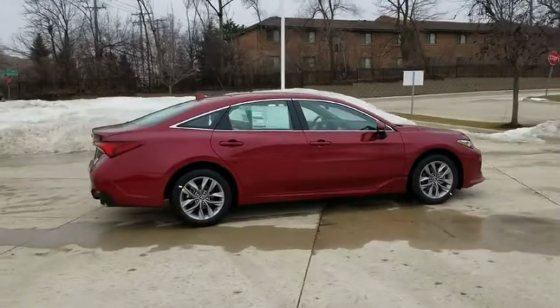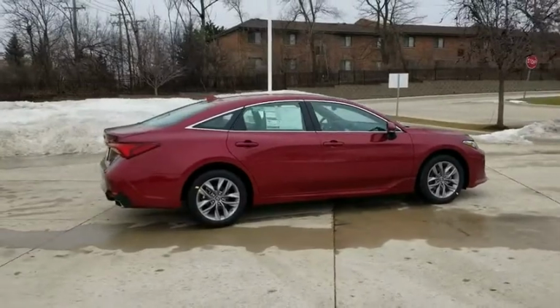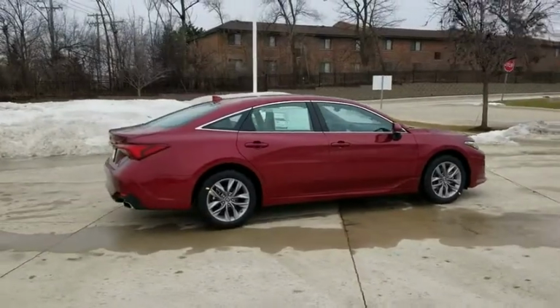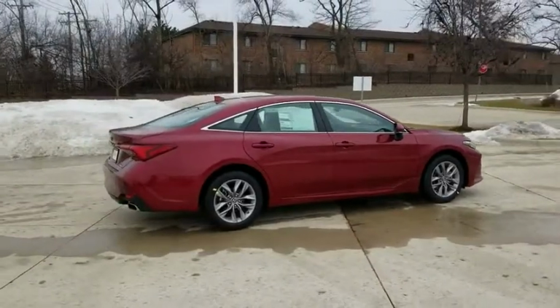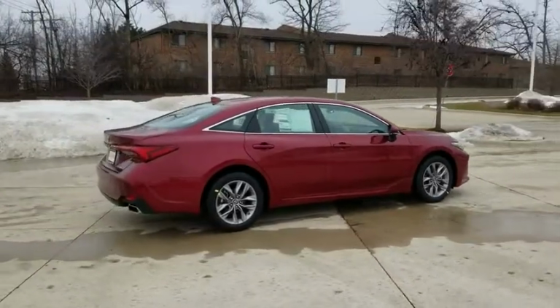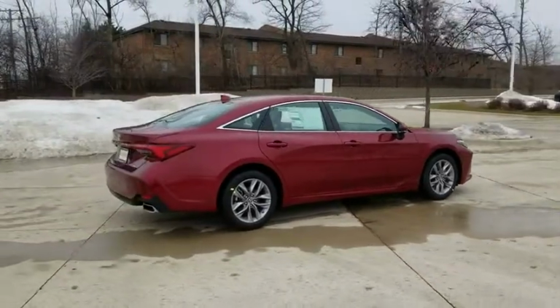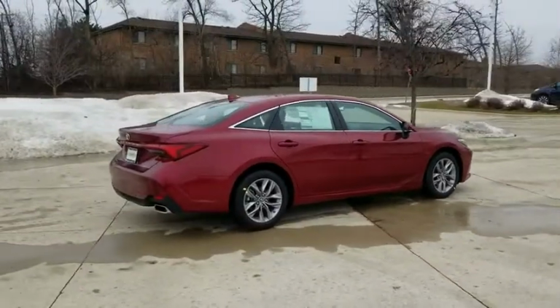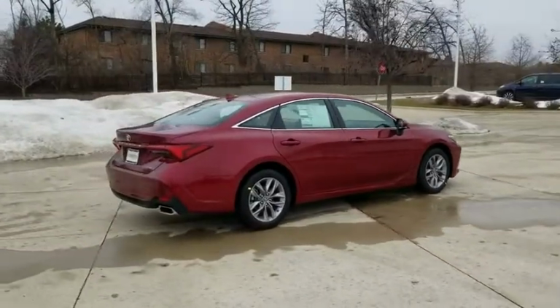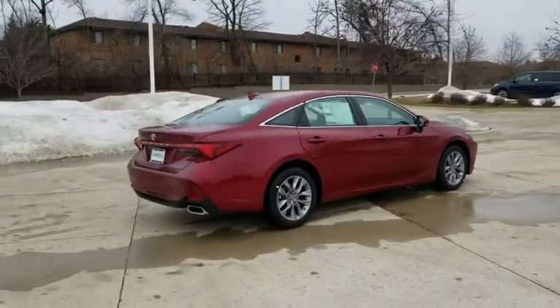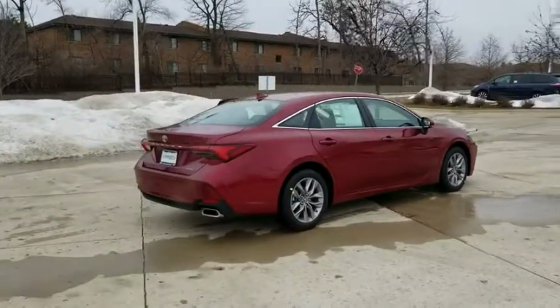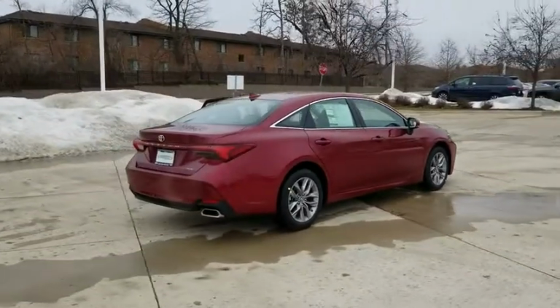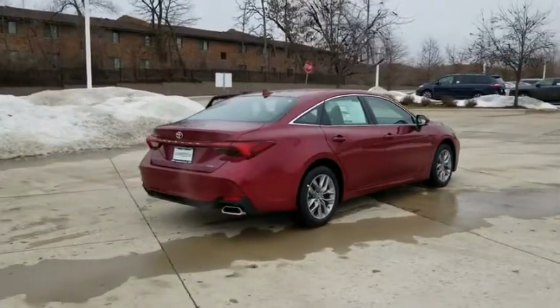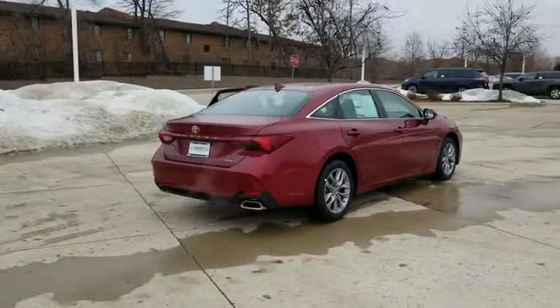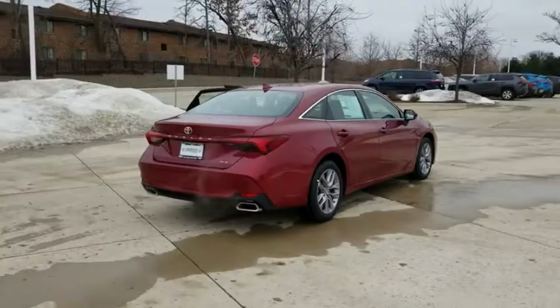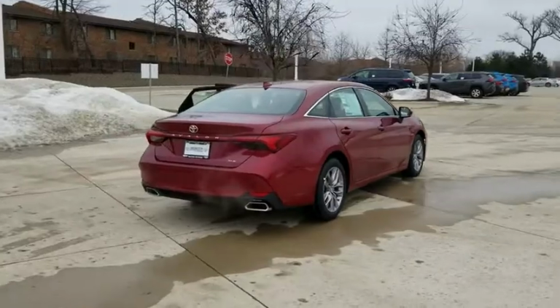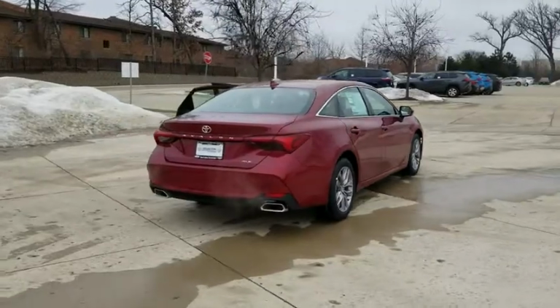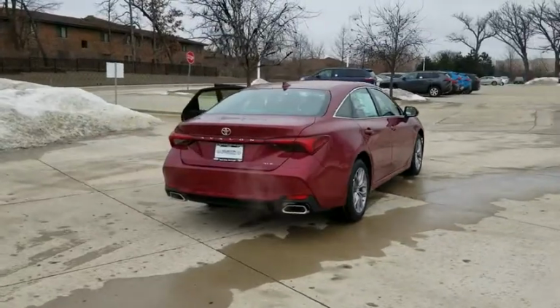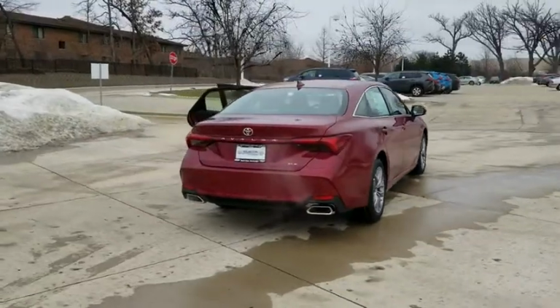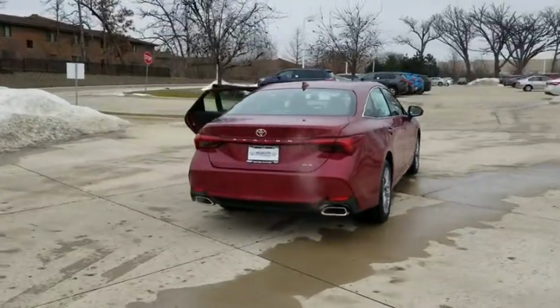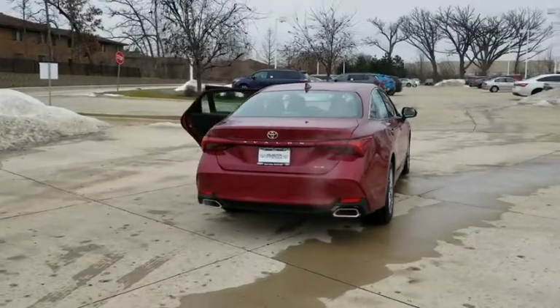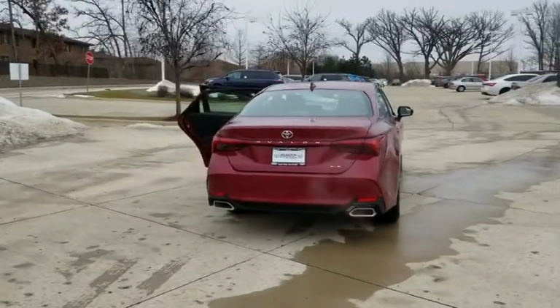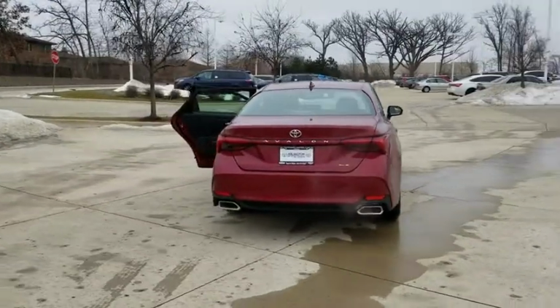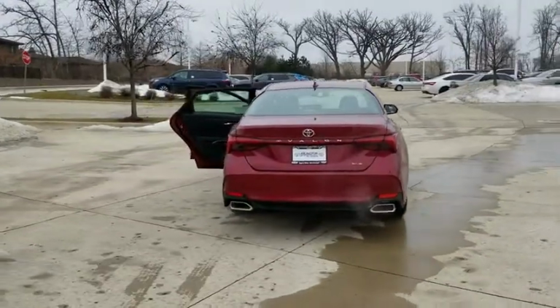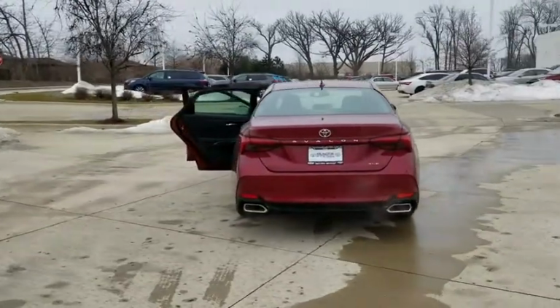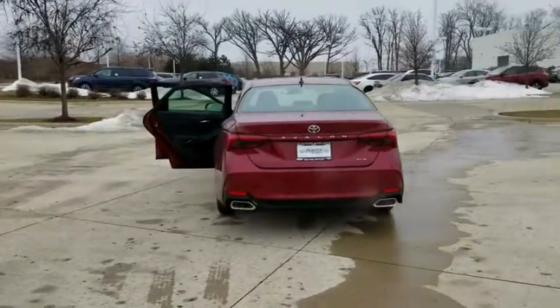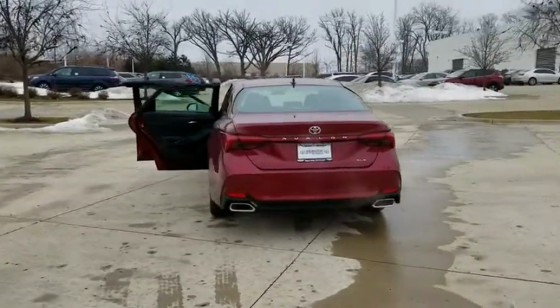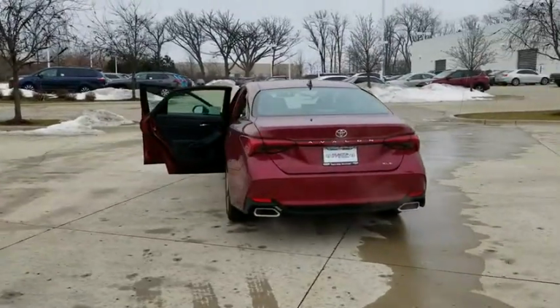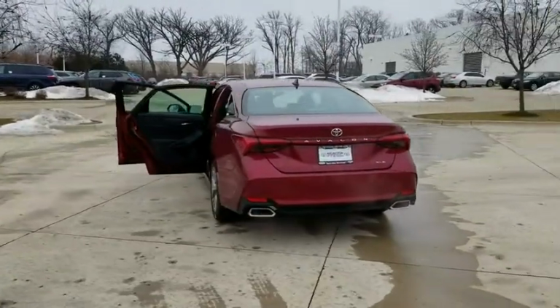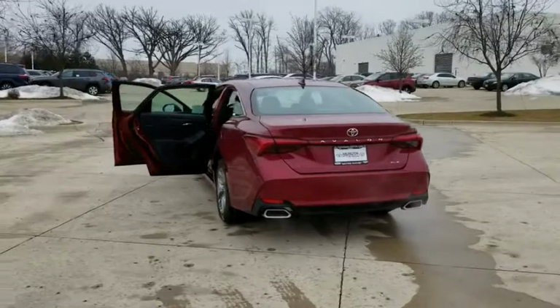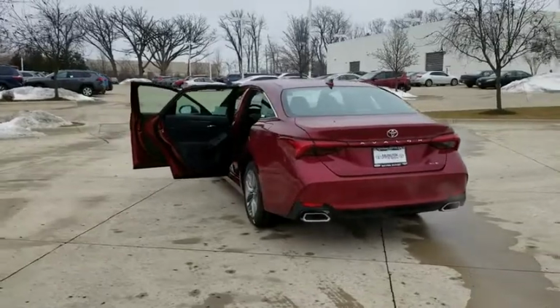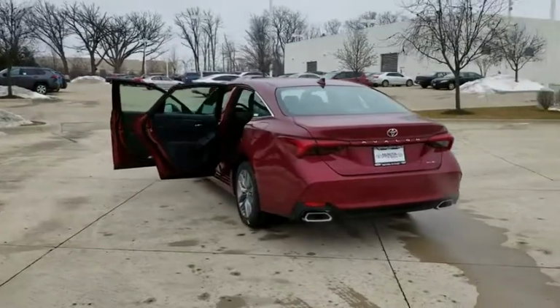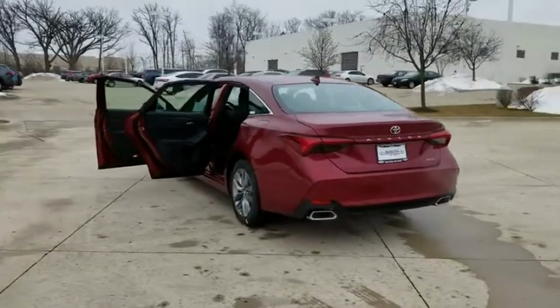Here are some of this vehicle's great options: stability control, keyless entry, lane departure warning, traction control, steering wheel audio controls, anti-lock braking system, and backup camera.